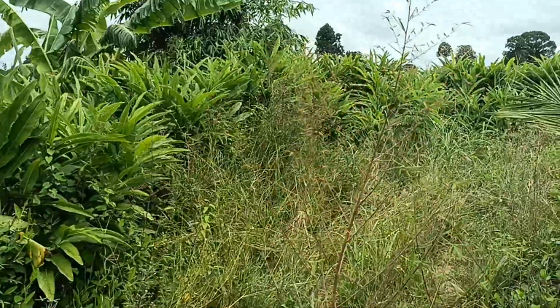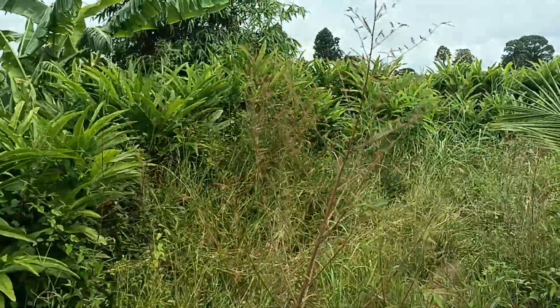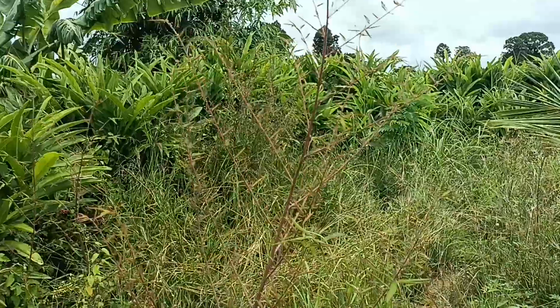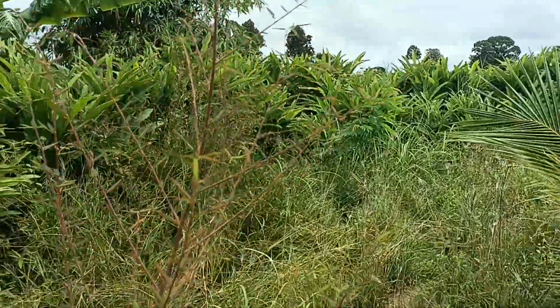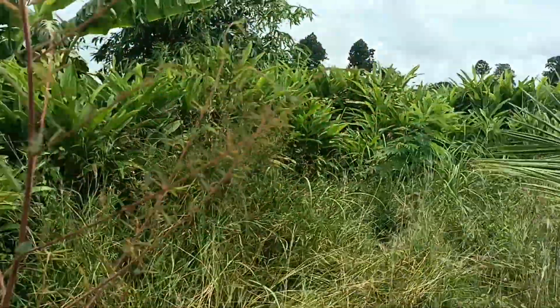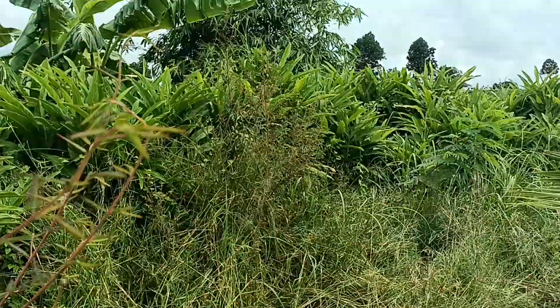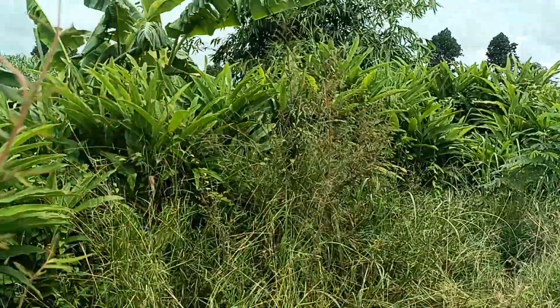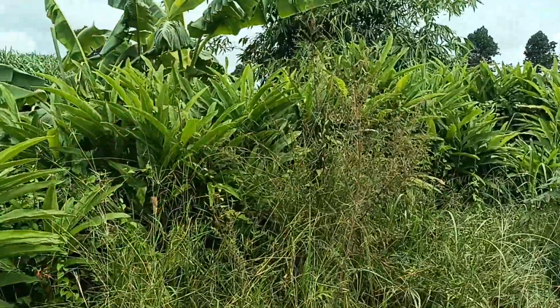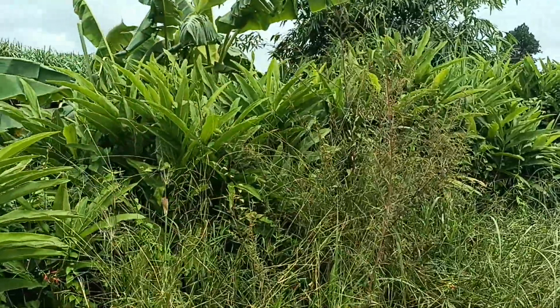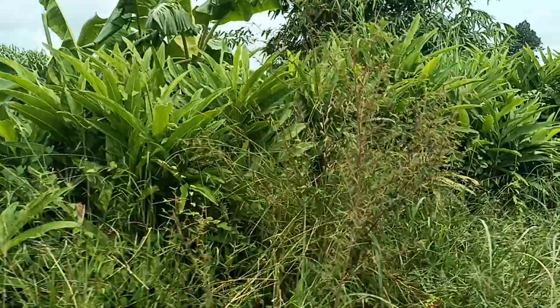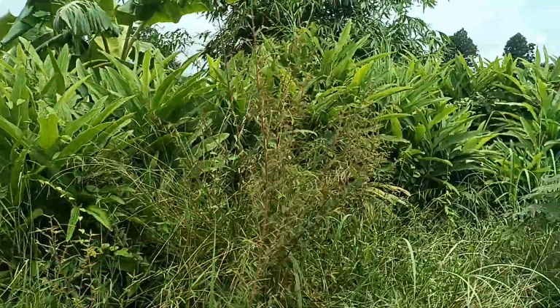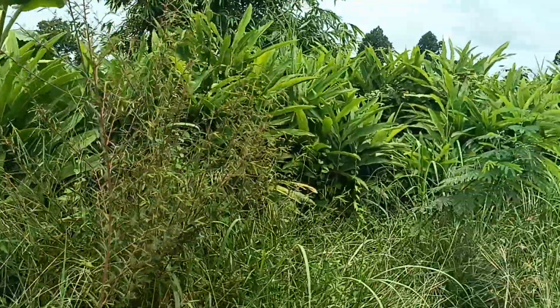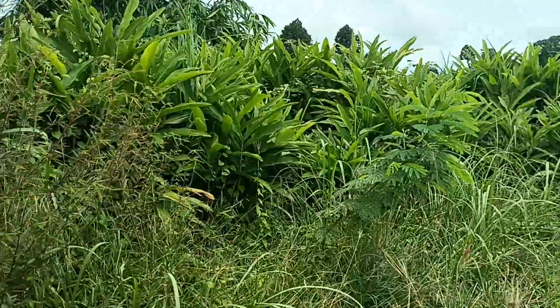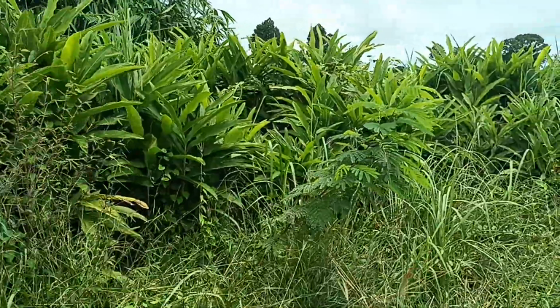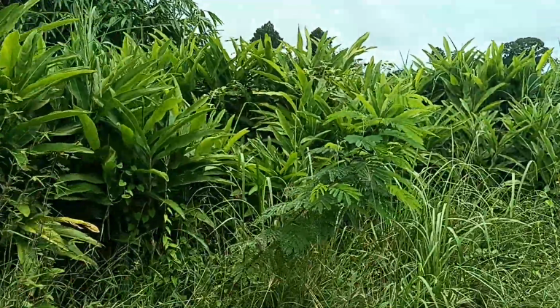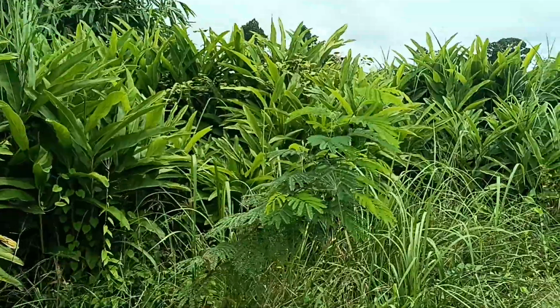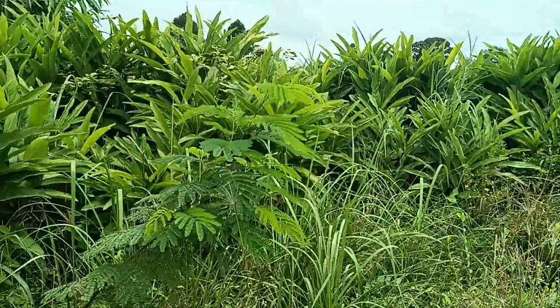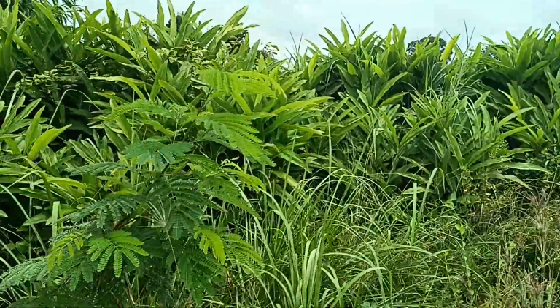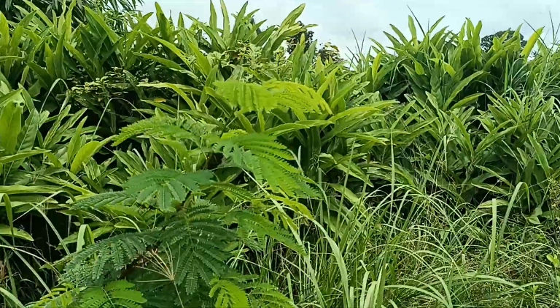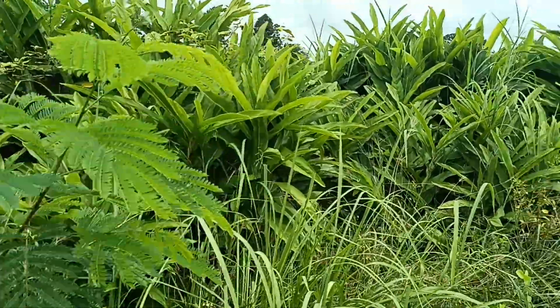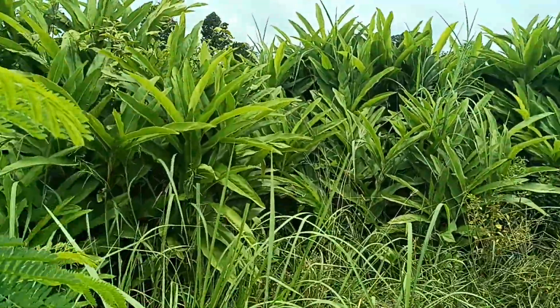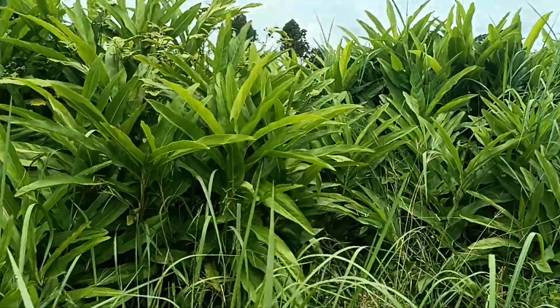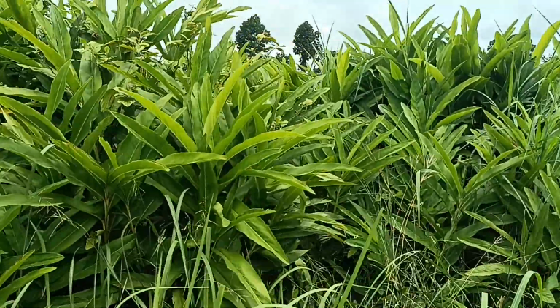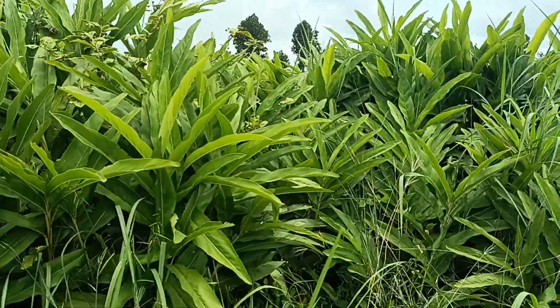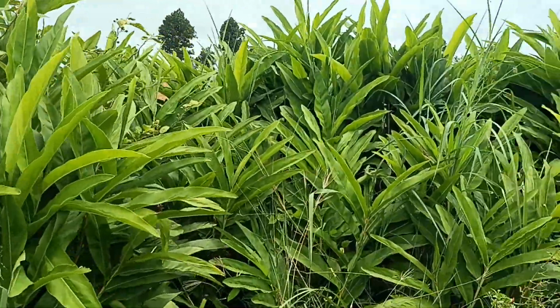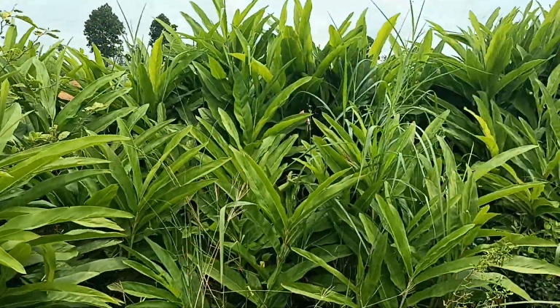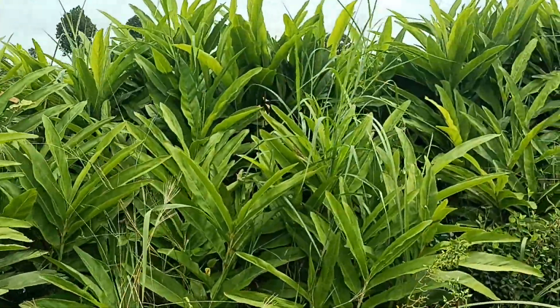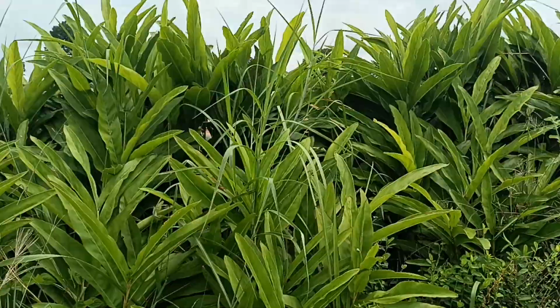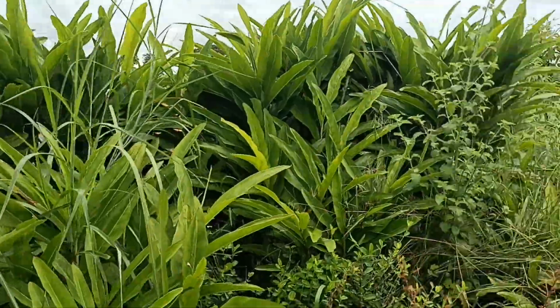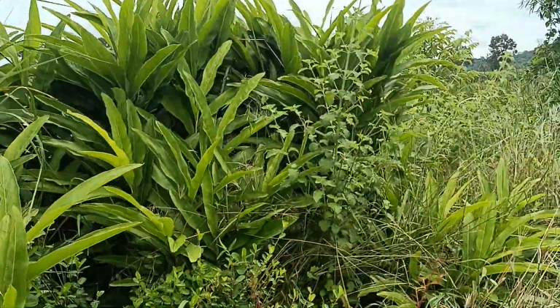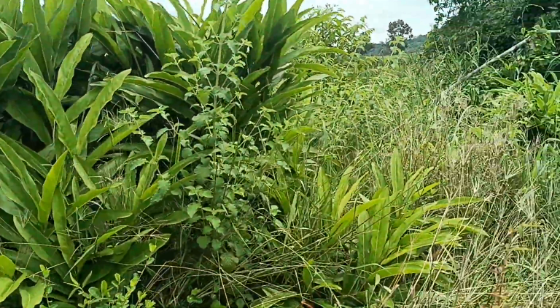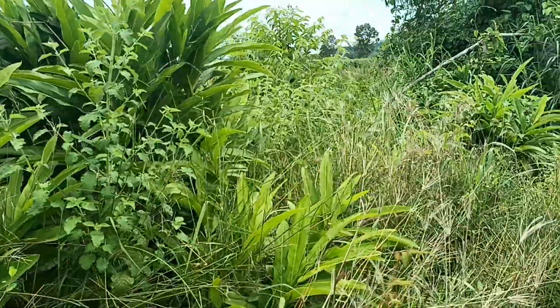And then this is a kind of ginger plant here. You have it in Tom Yum, curries and that kind of thing, which is really nice.